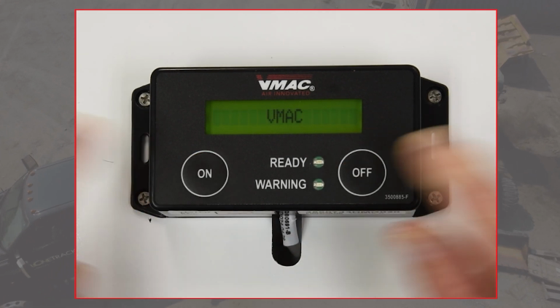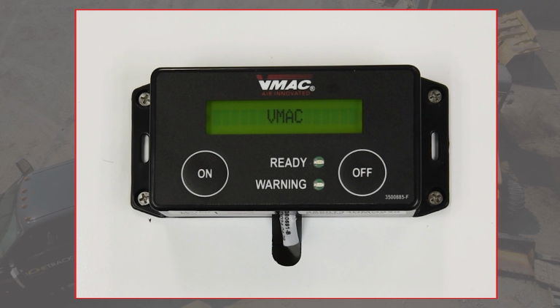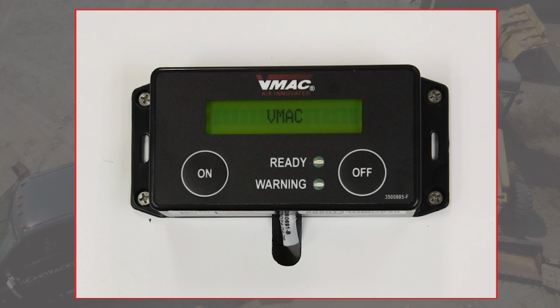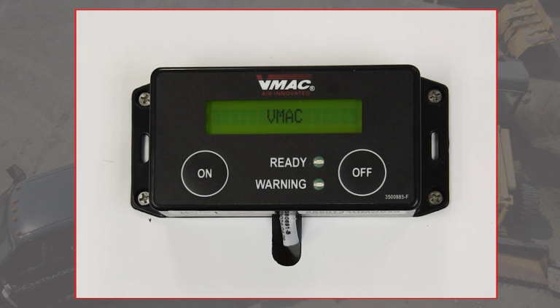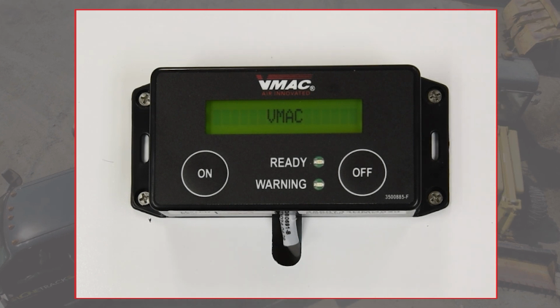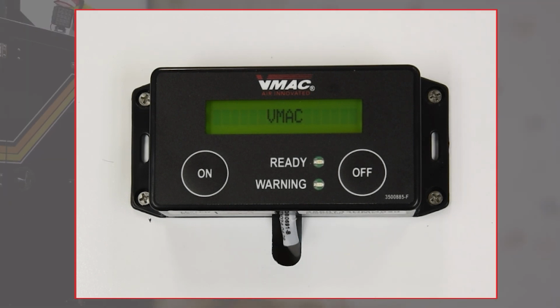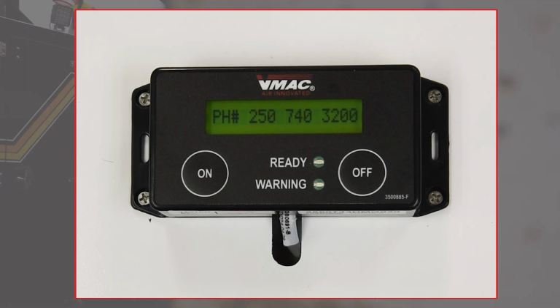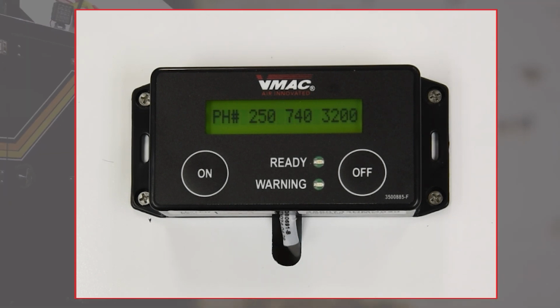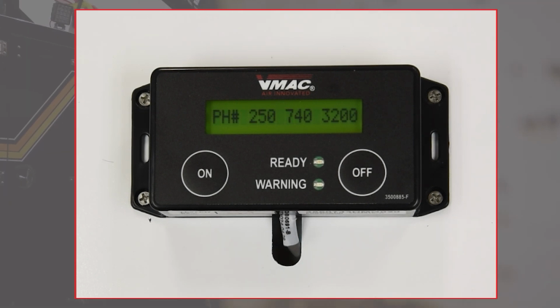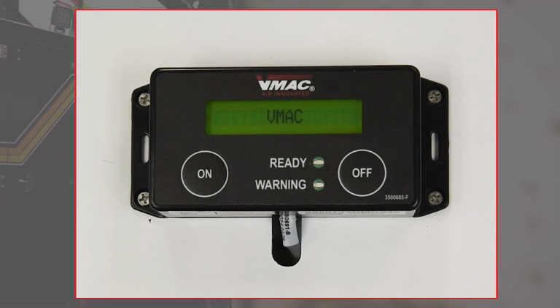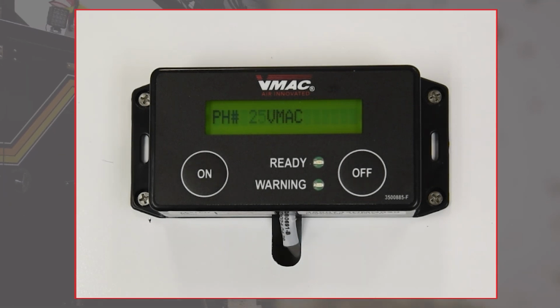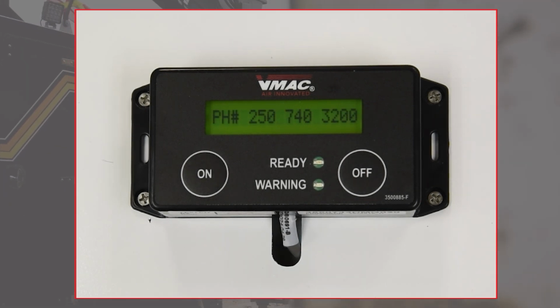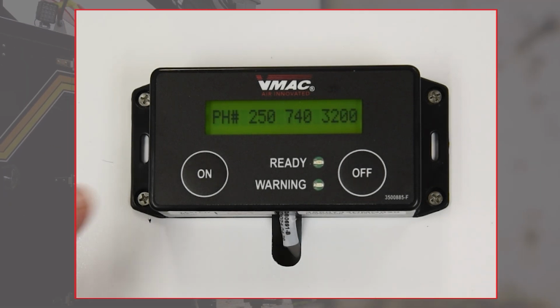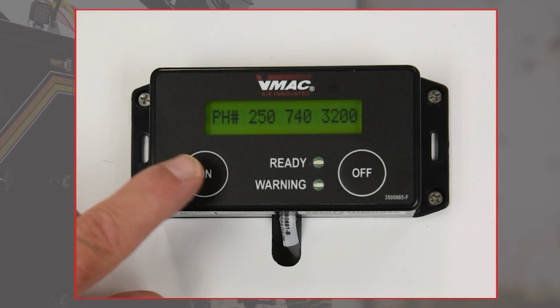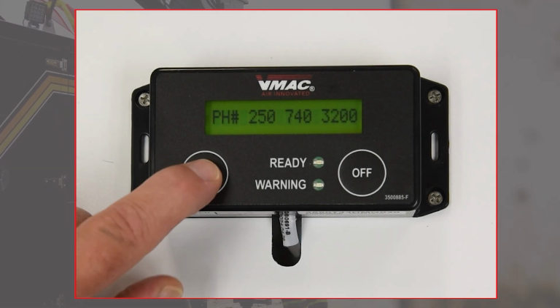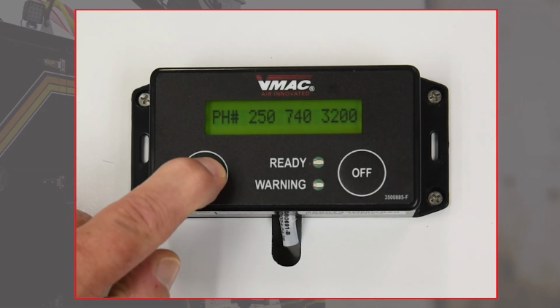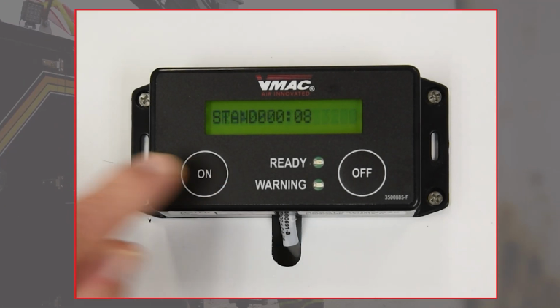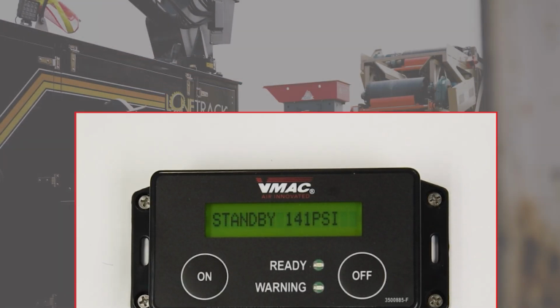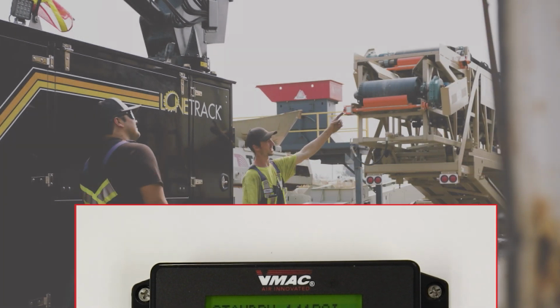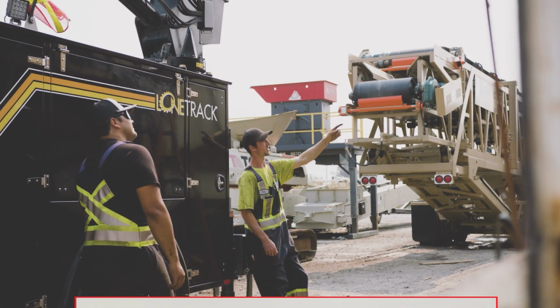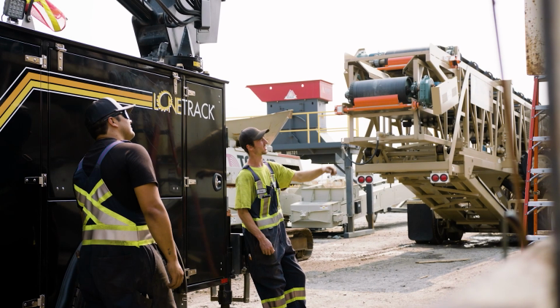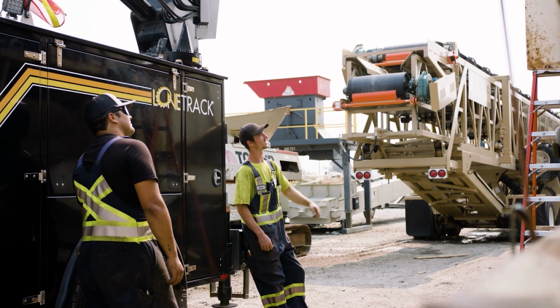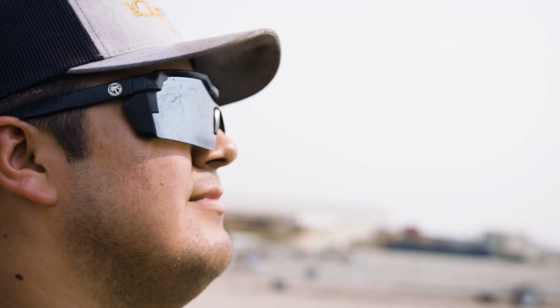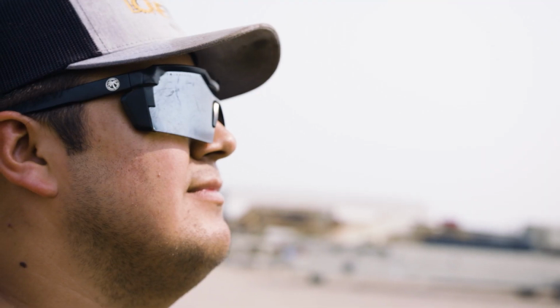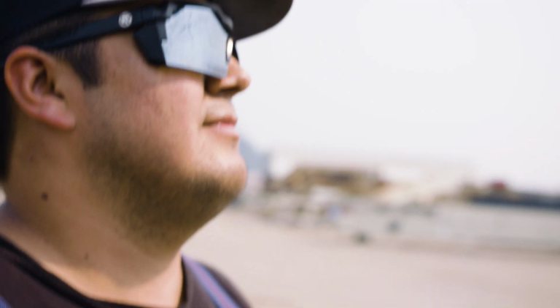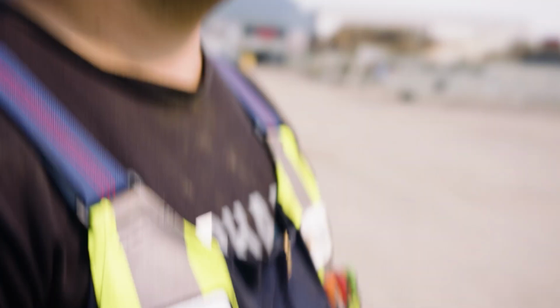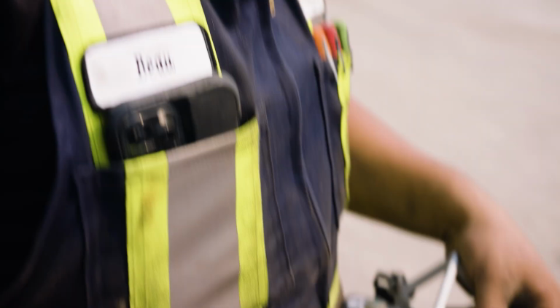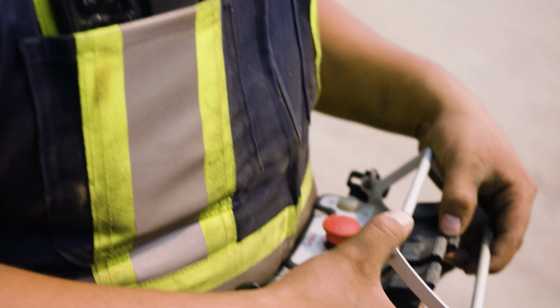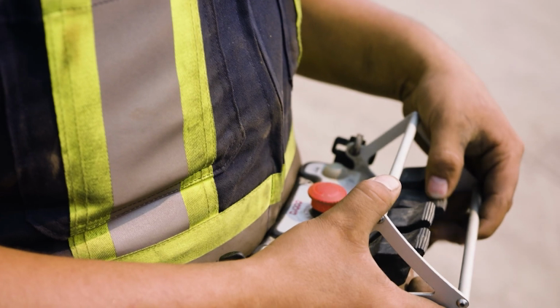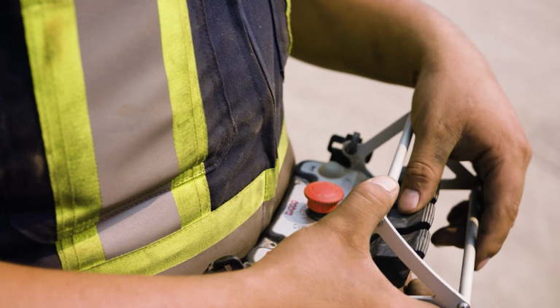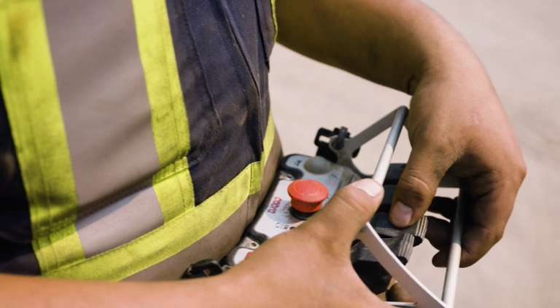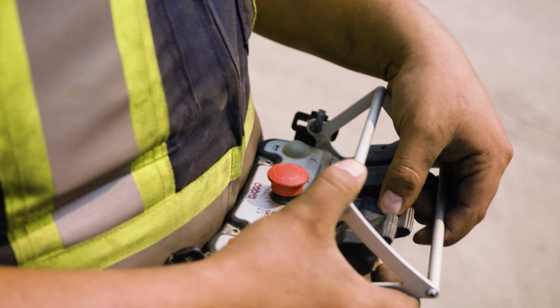Once you've started your hydraulic system, you can start the compressor by simply pressing the on button on the digital display box. The intelligent digital controls will take care of the rest, displaying messages on the display screen as it works.